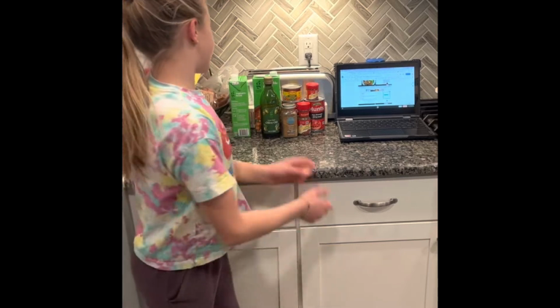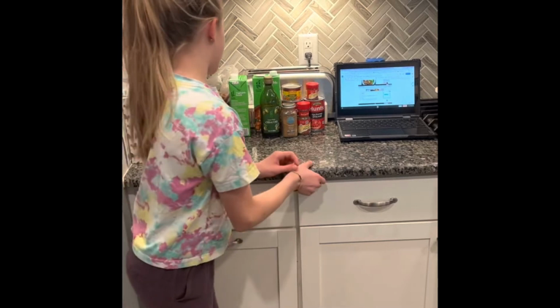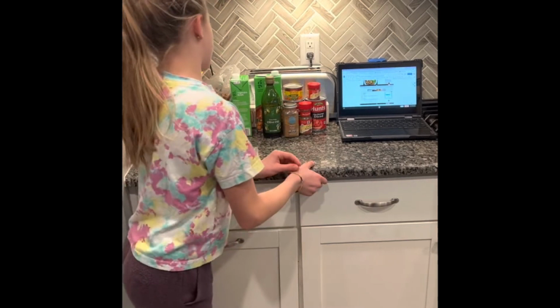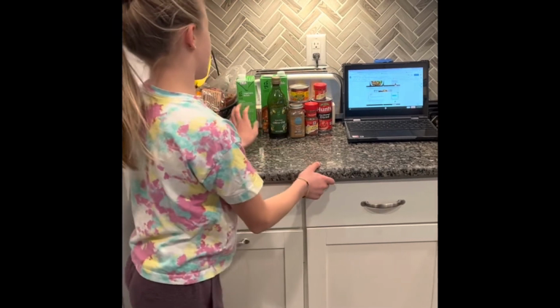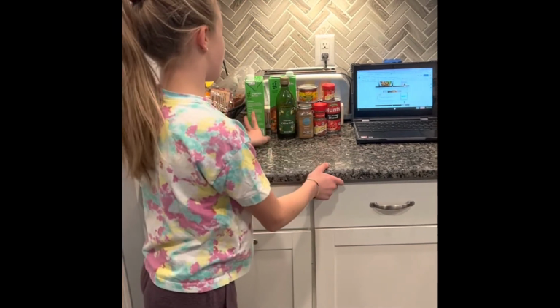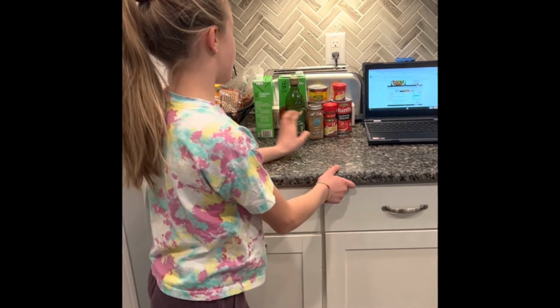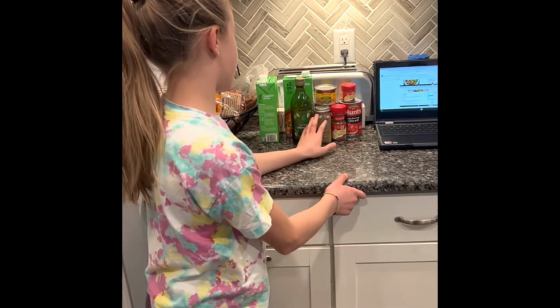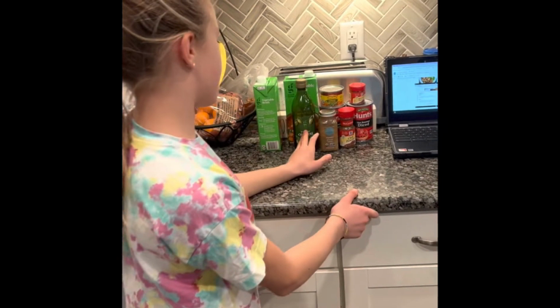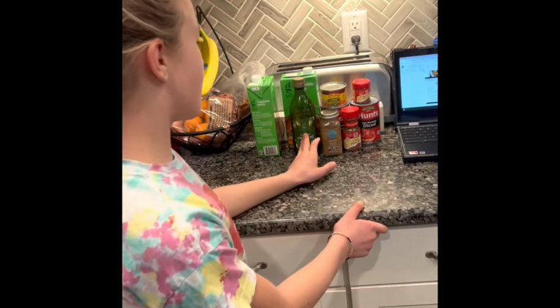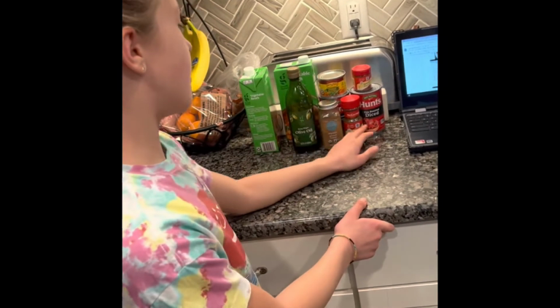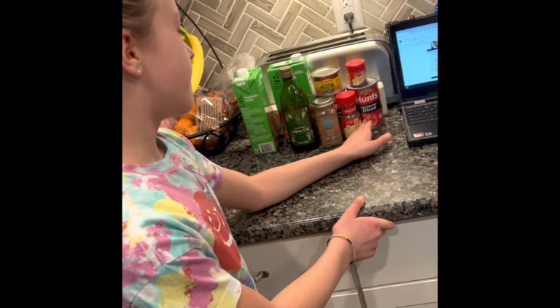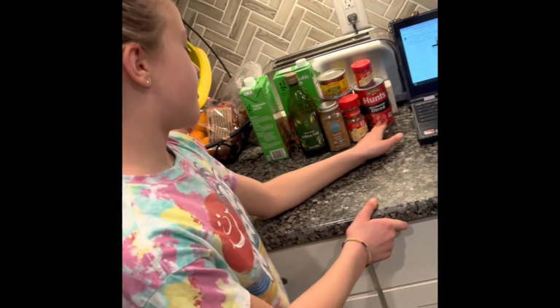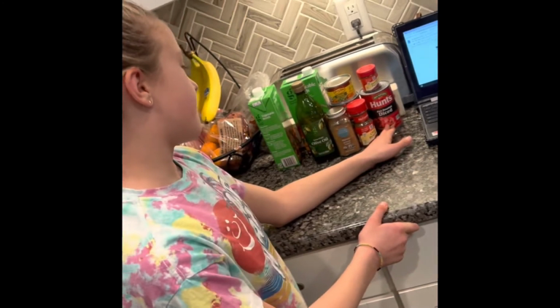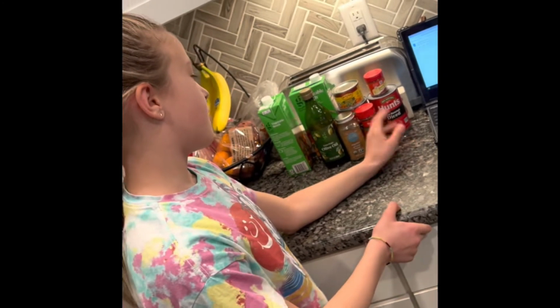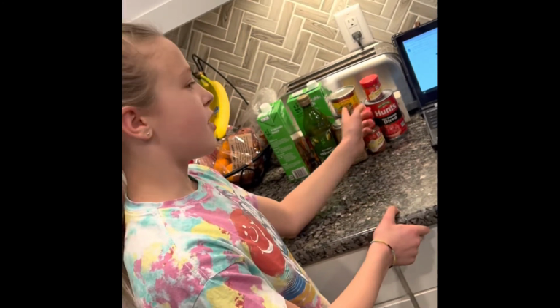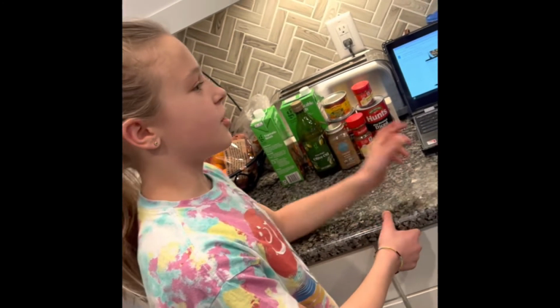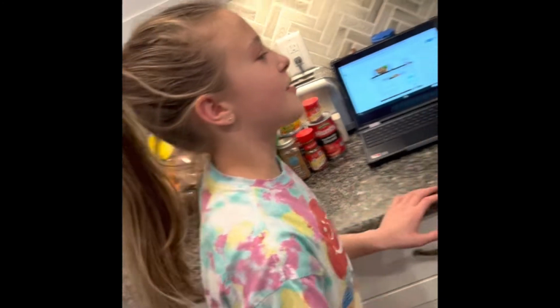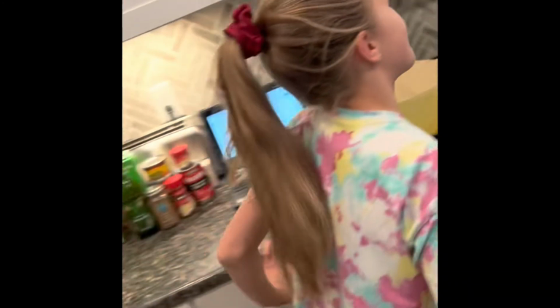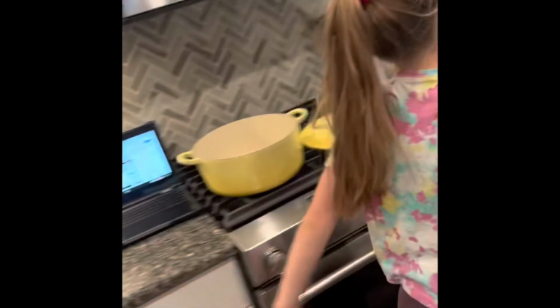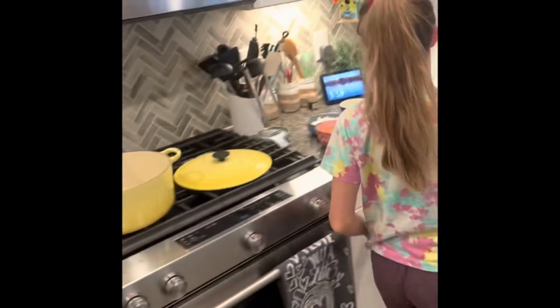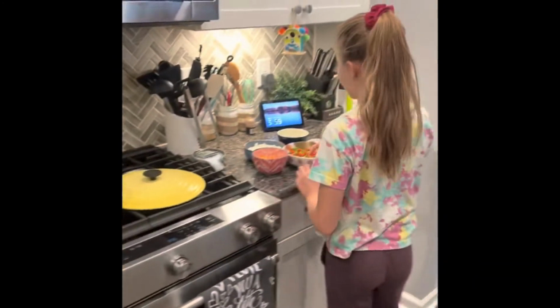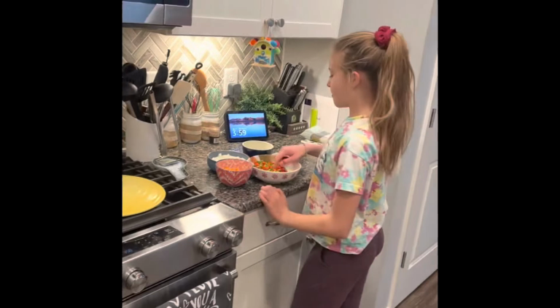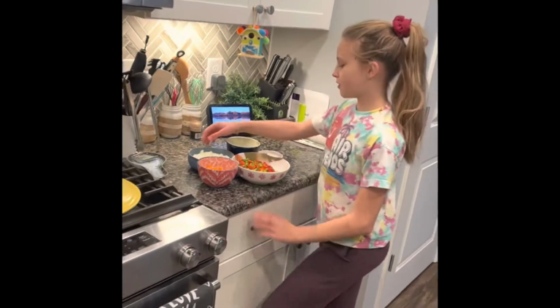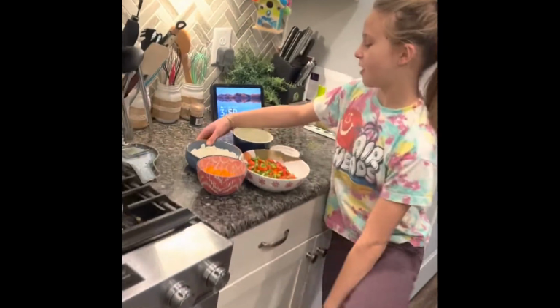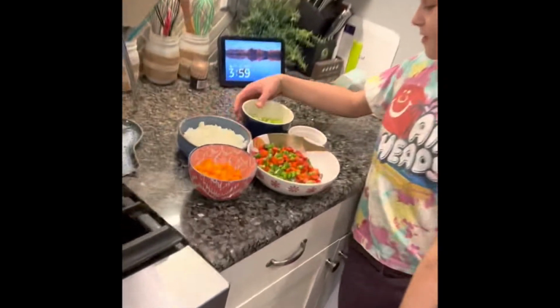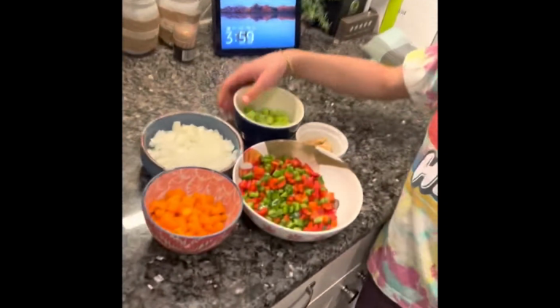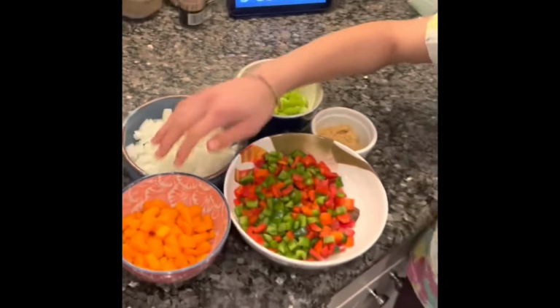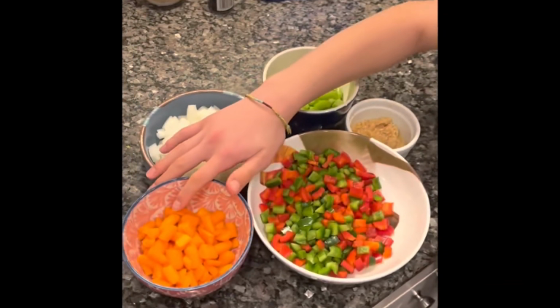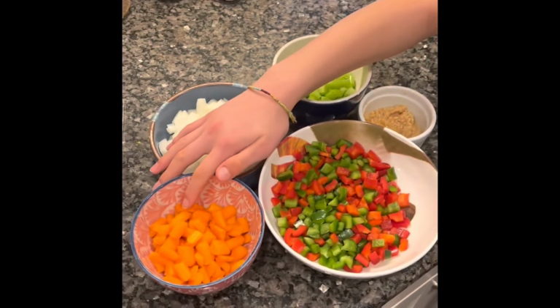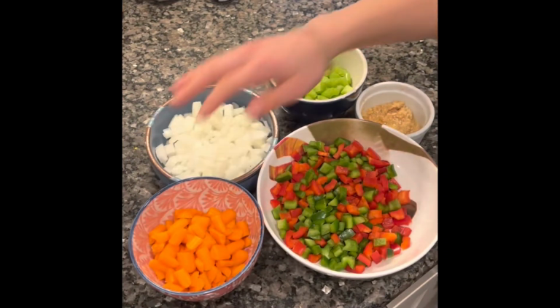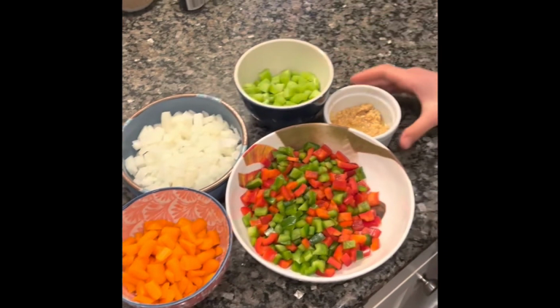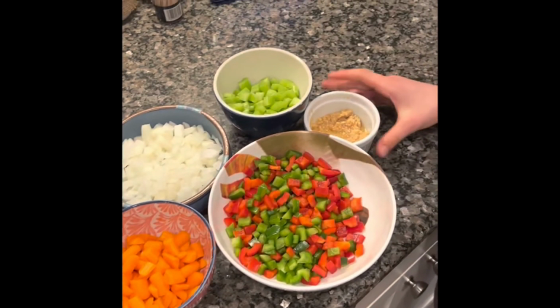Some of the ingredients are vegetable broth, different seasonings, olive oil, fire roasted tomatoes, green chilies, diced peppers, onions, celery, carrots, and garlic.